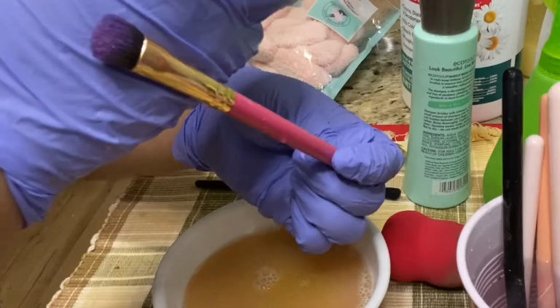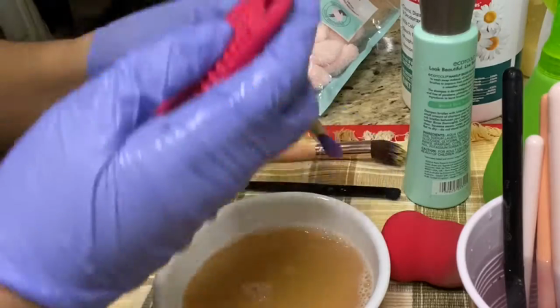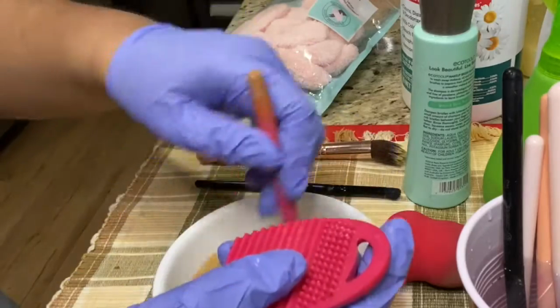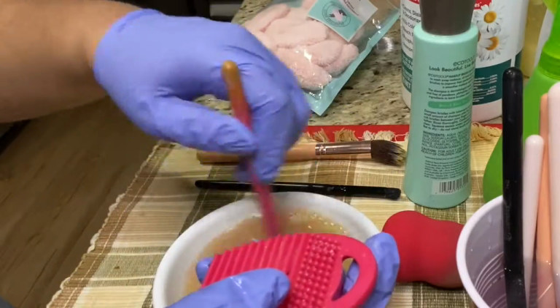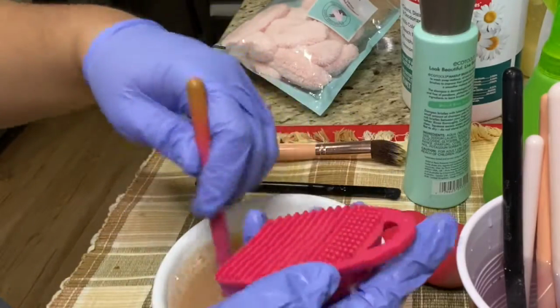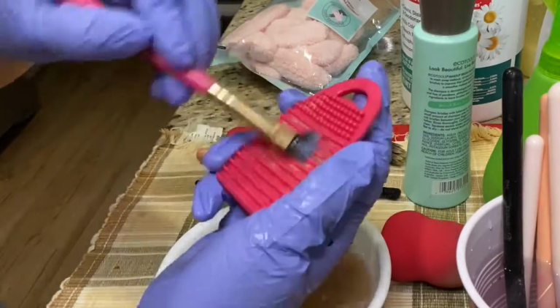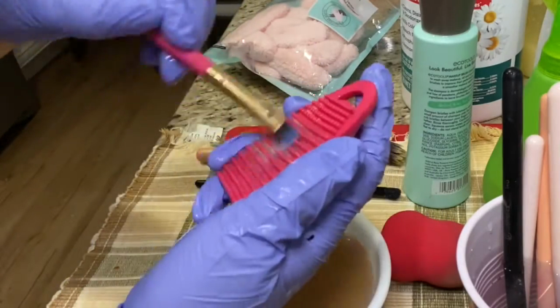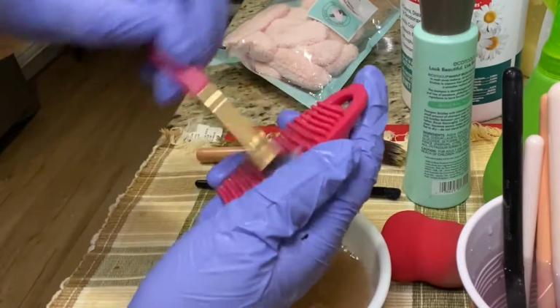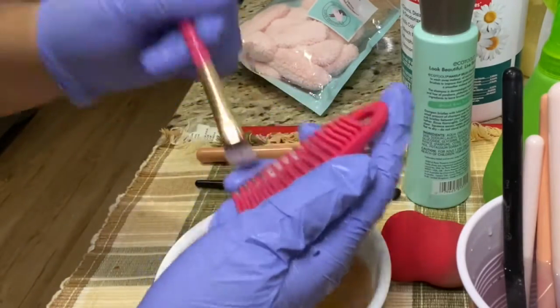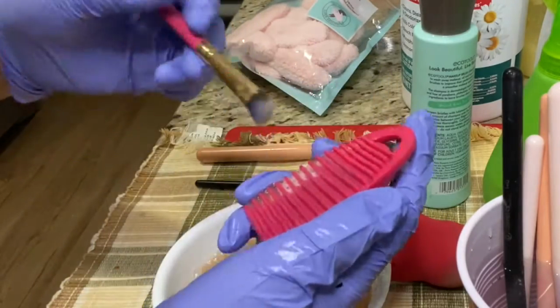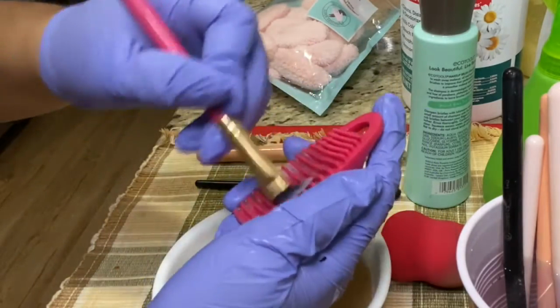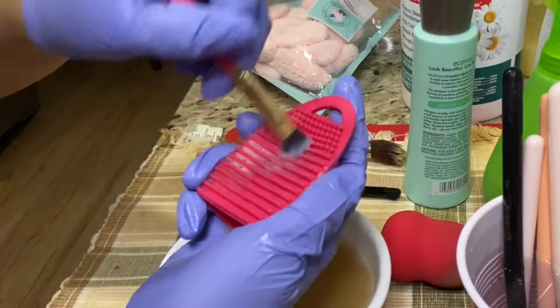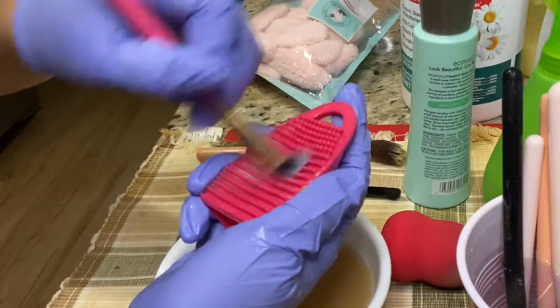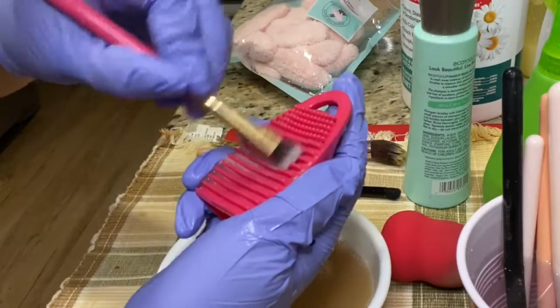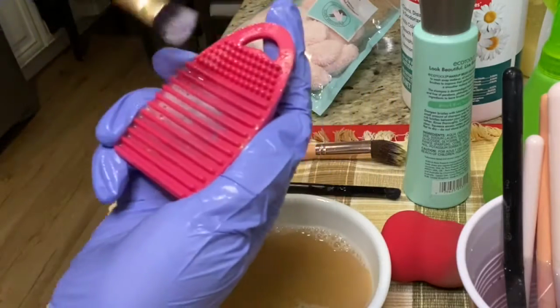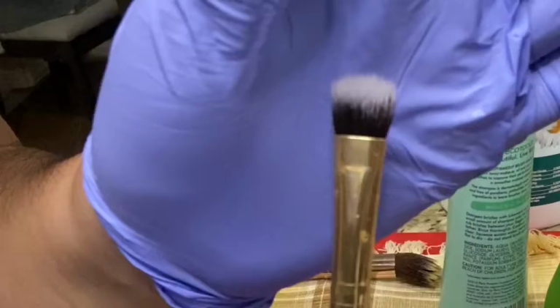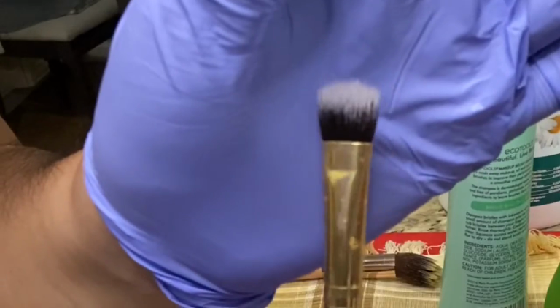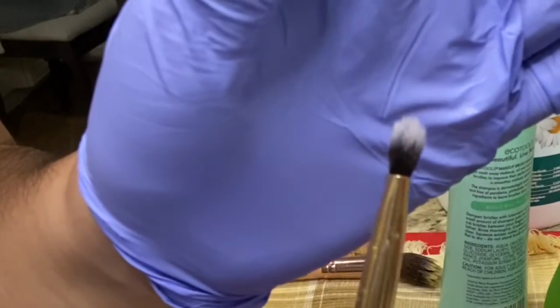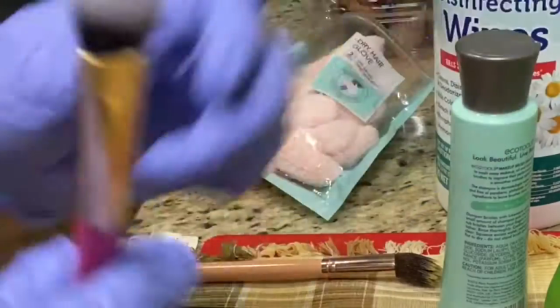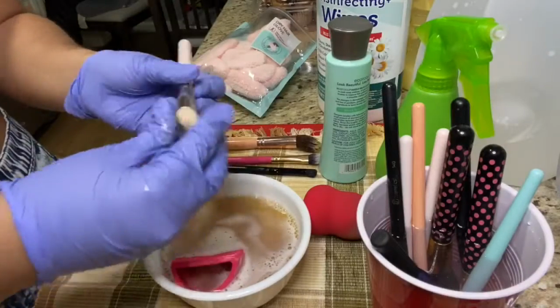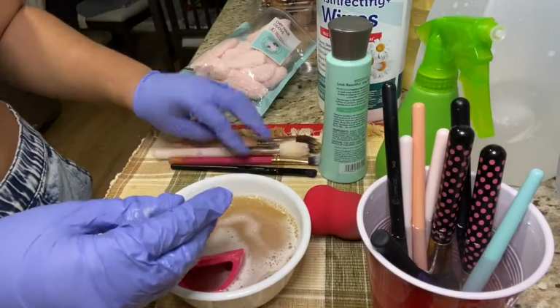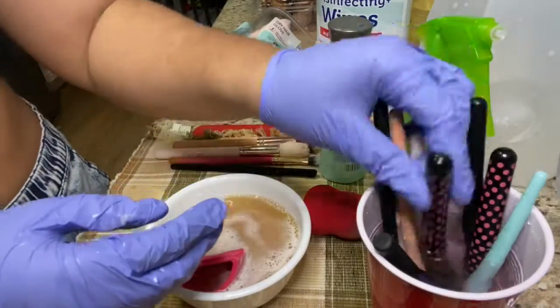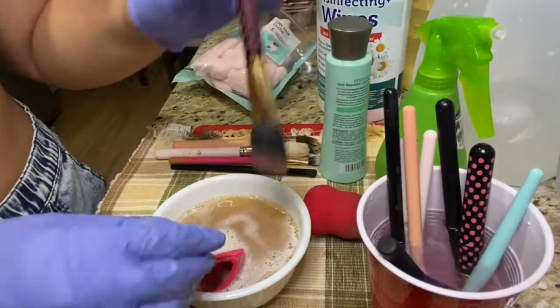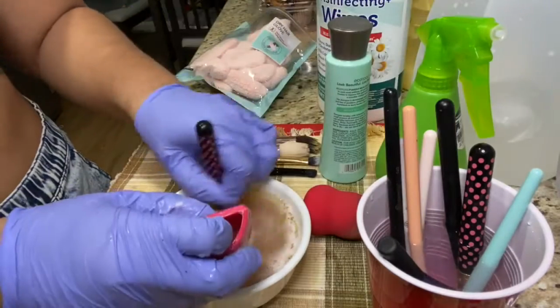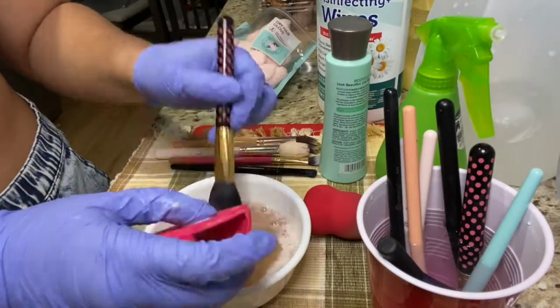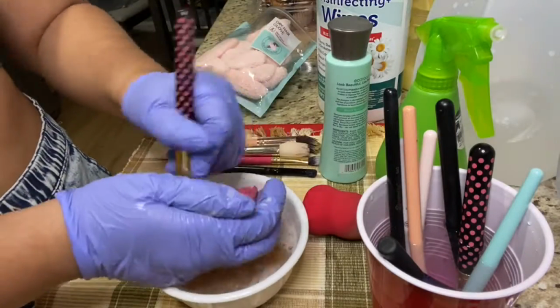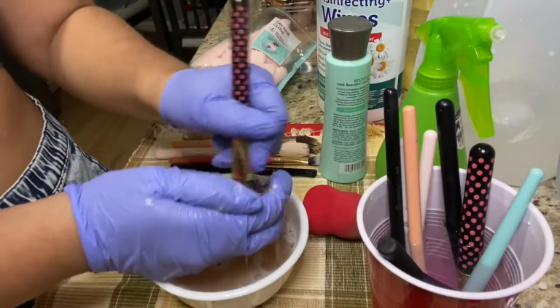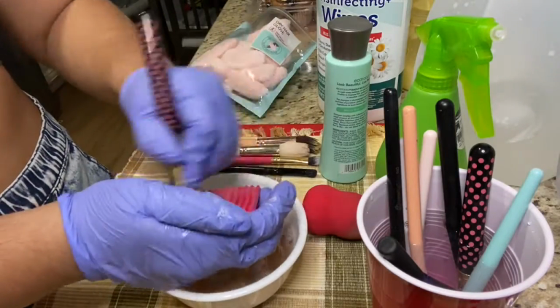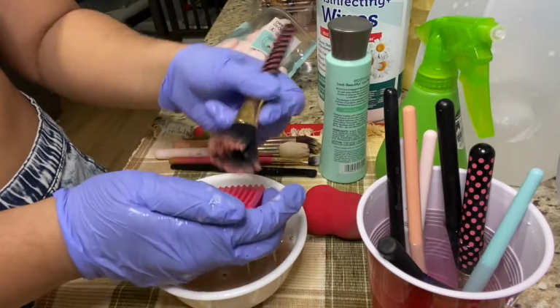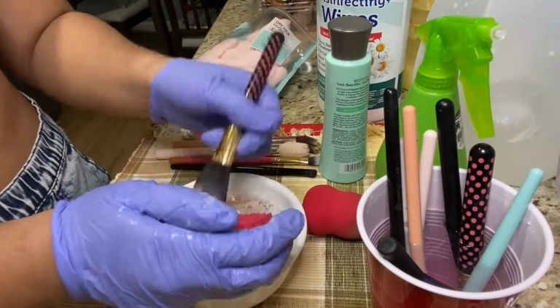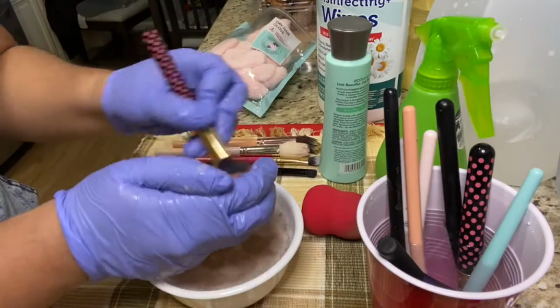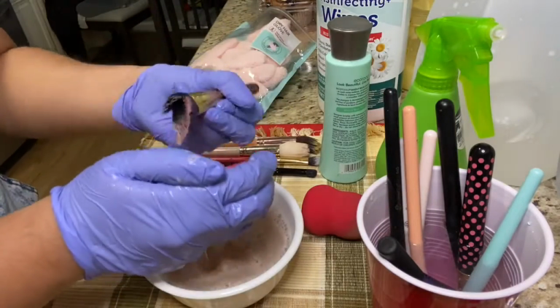I'm taking this eyeshadow brush and it had a lot of blues and purples. So I'm rubbing that against the mat and you can see that the color of the brush is going back to its original form. You're just gonna want to repeat these steps until you're satisfied with how your brushes are turning out.